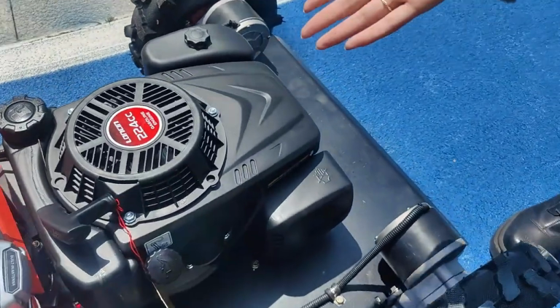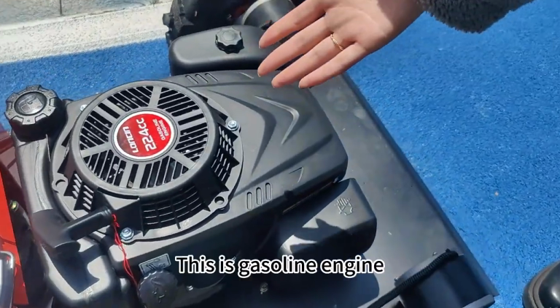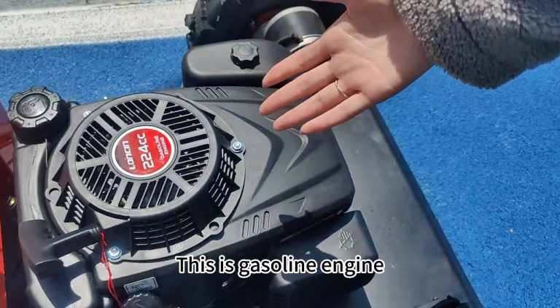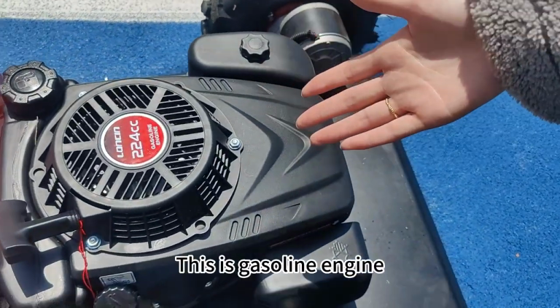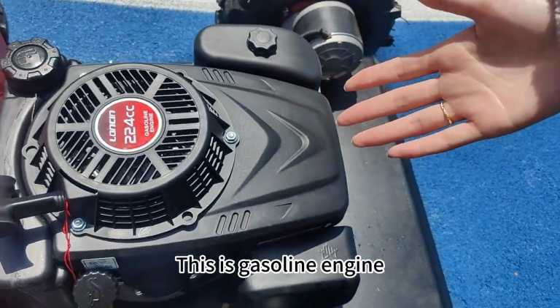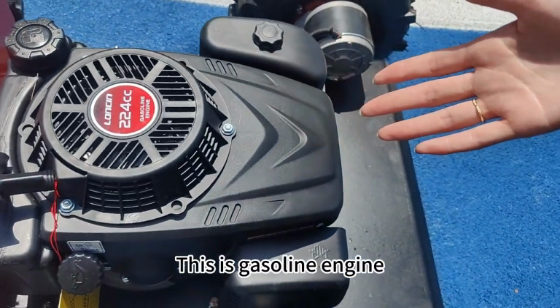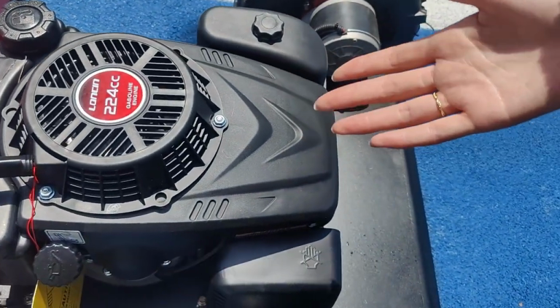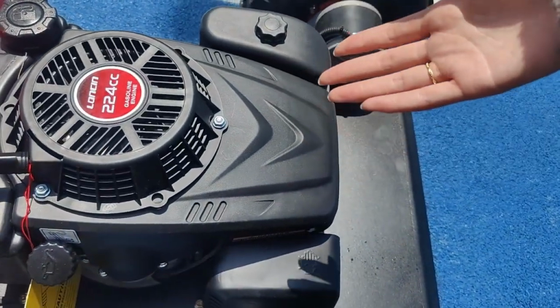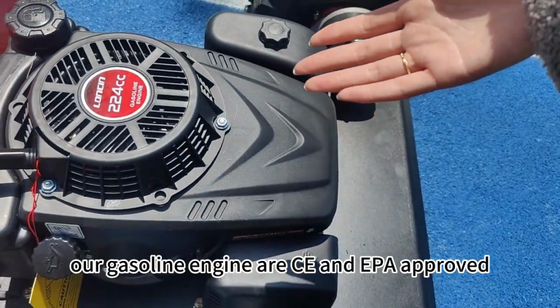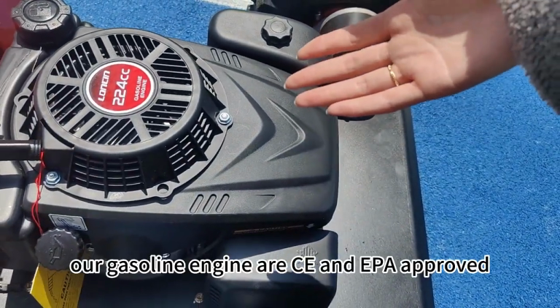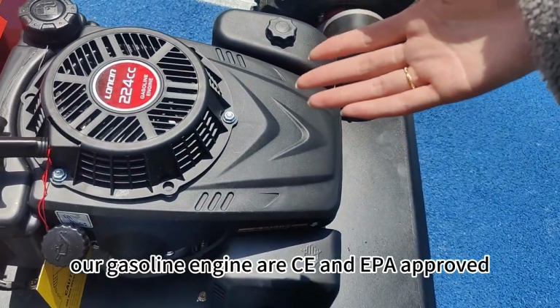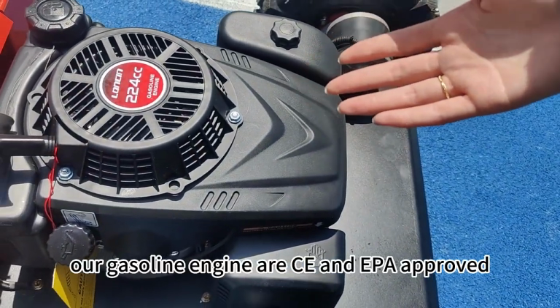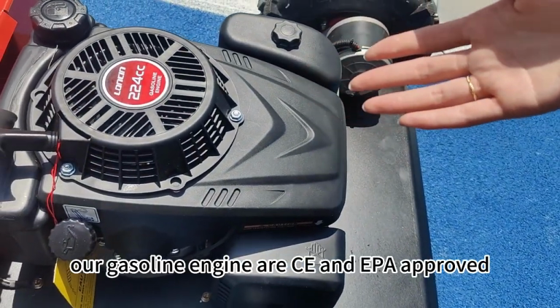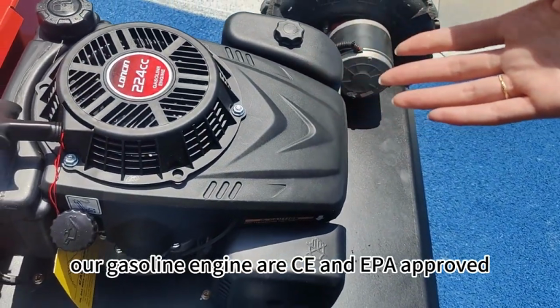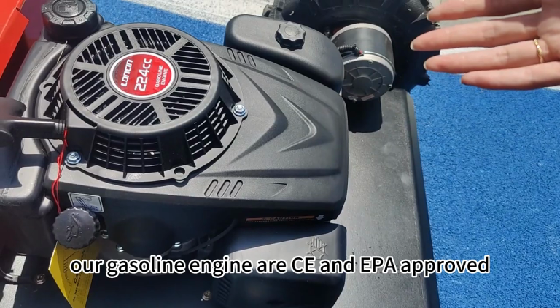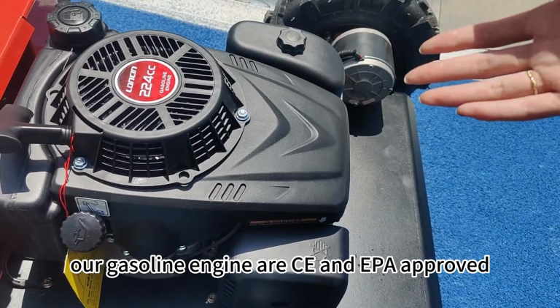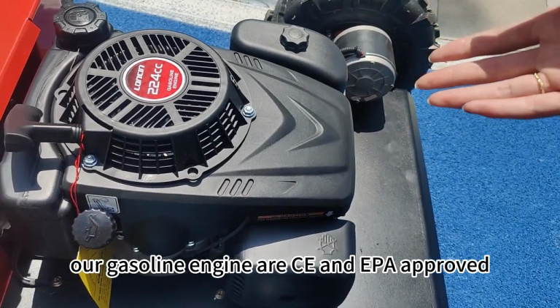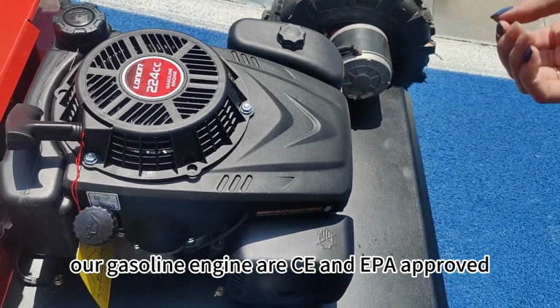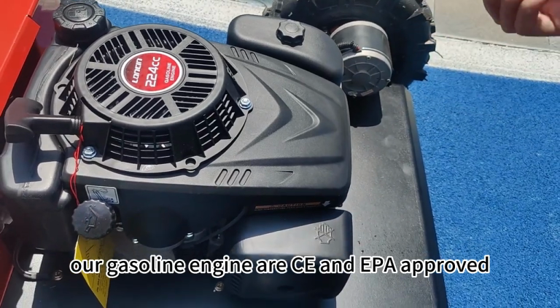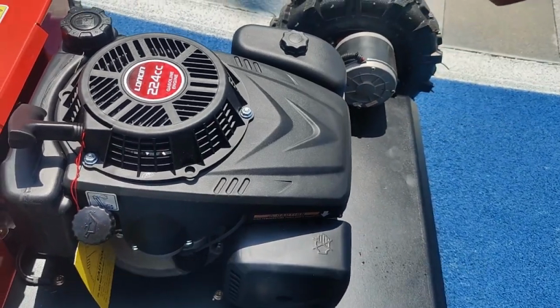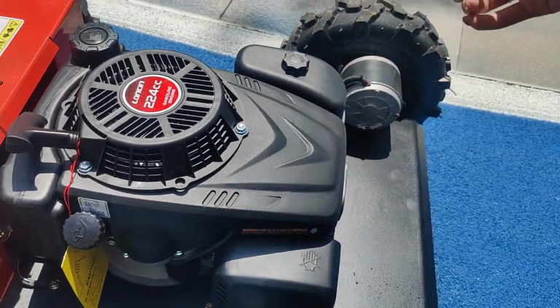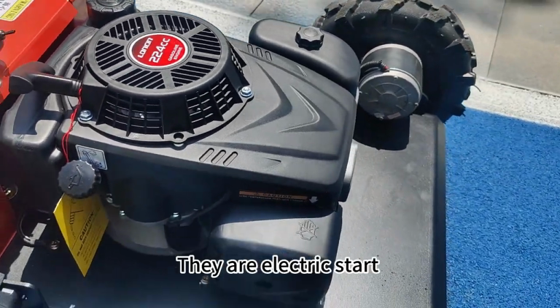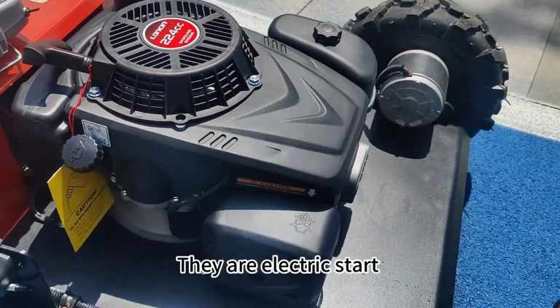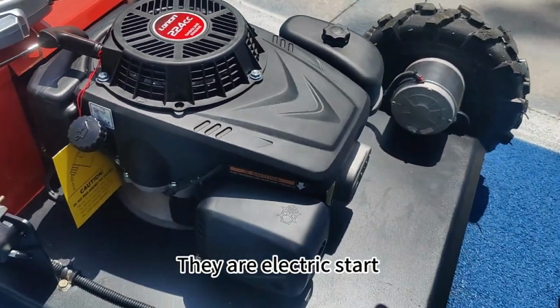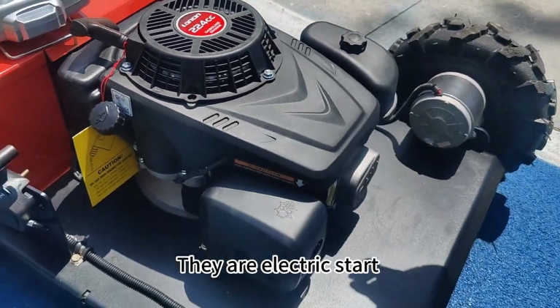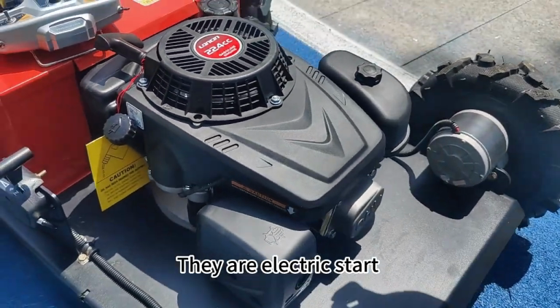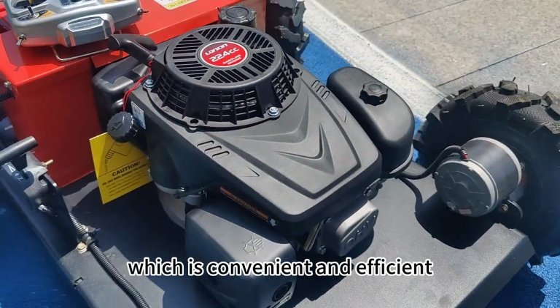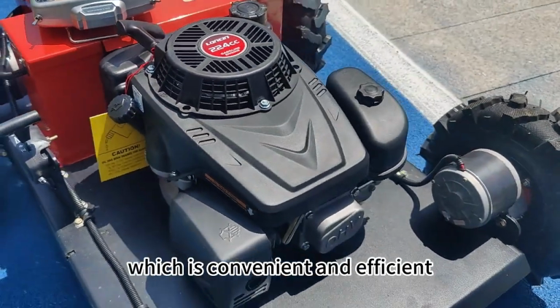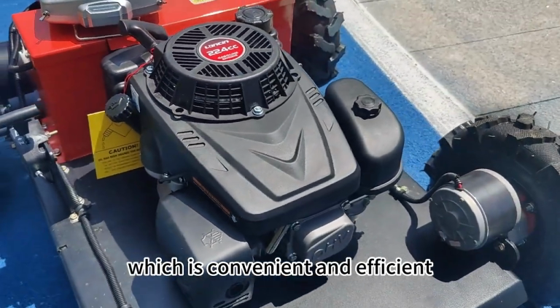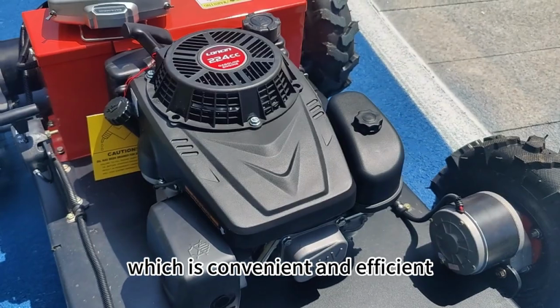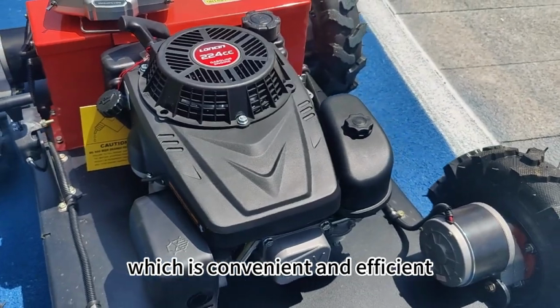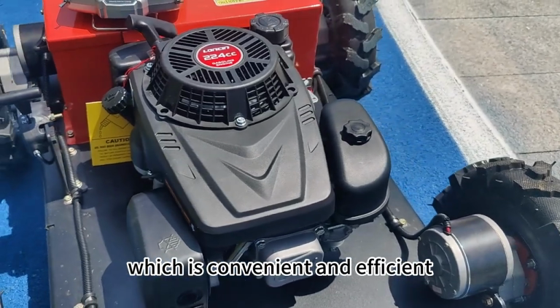This is the gasoline engine. Our gasoline engines are CE and EPA approved. They are electric start, which is convenient and efficient.